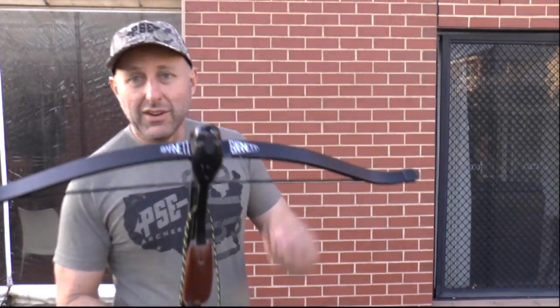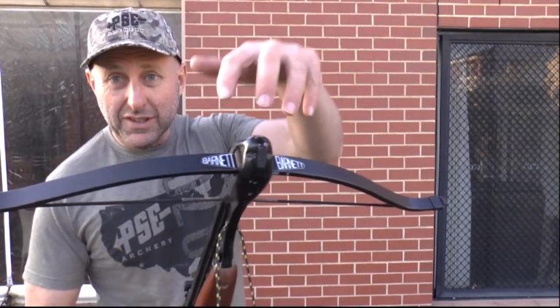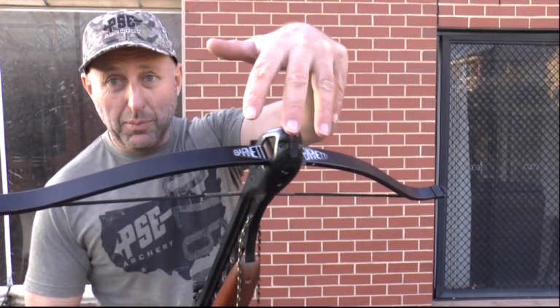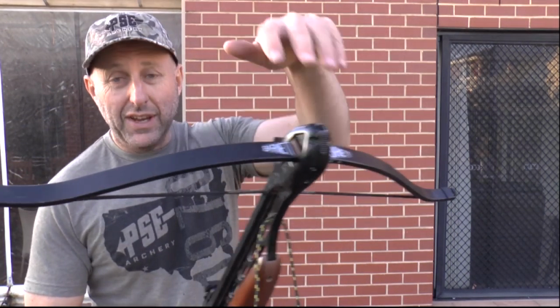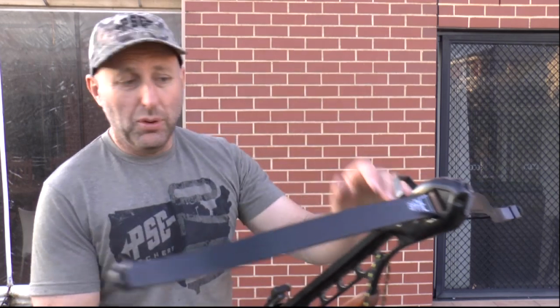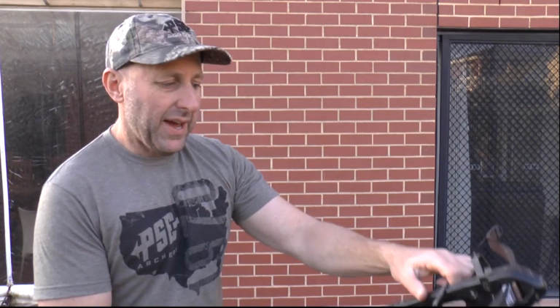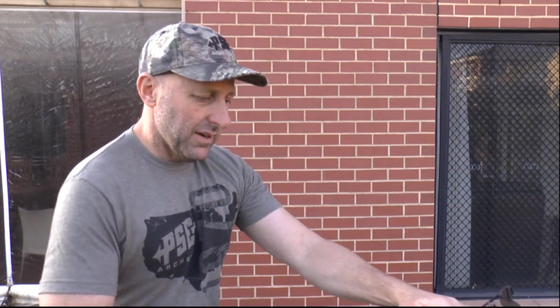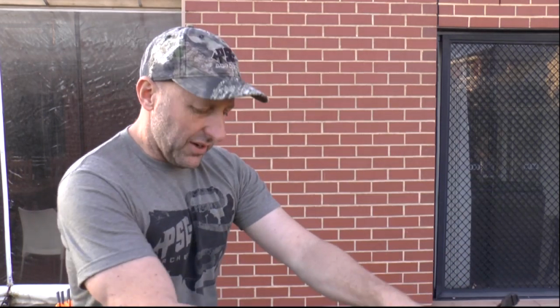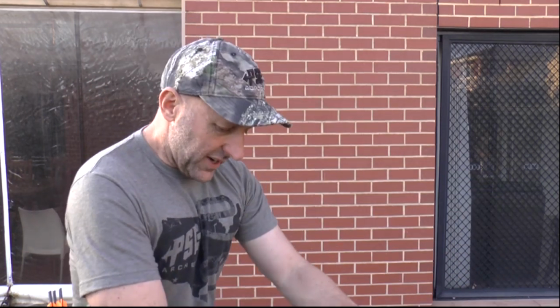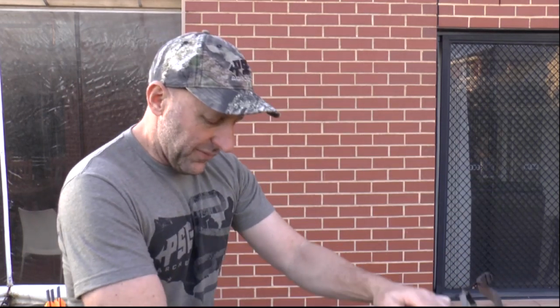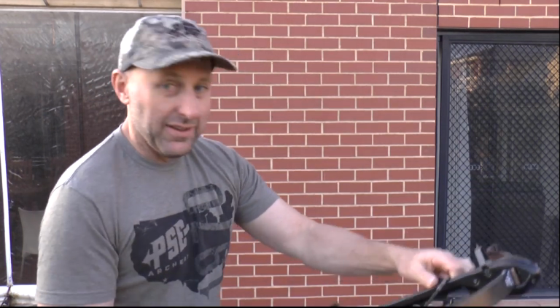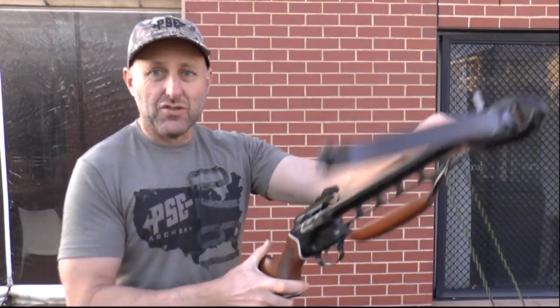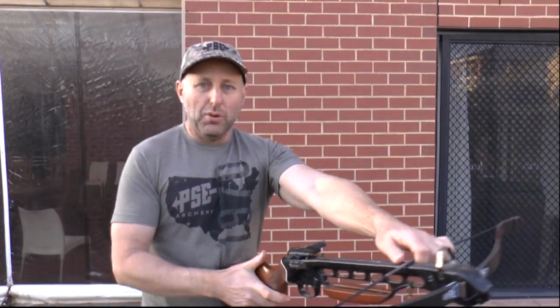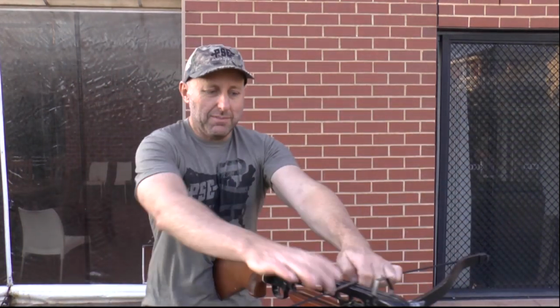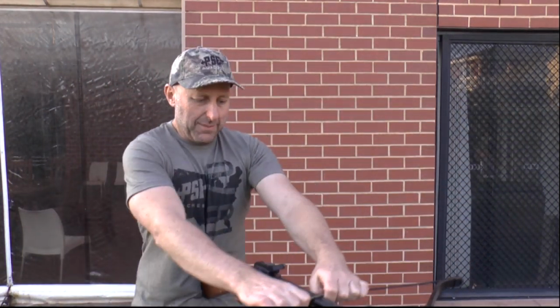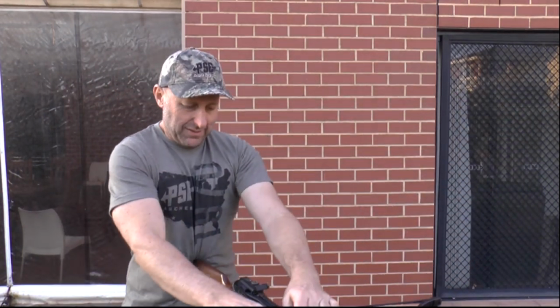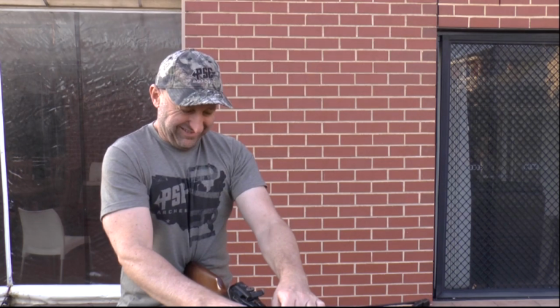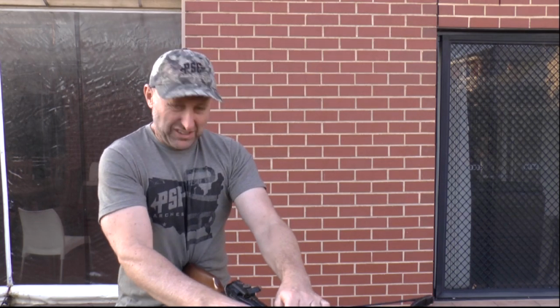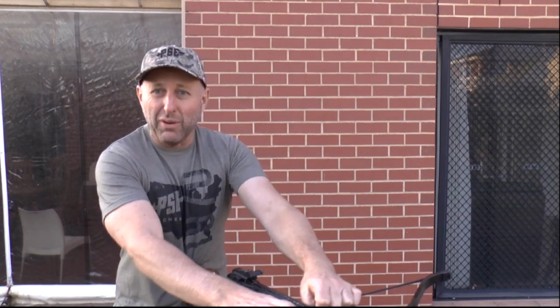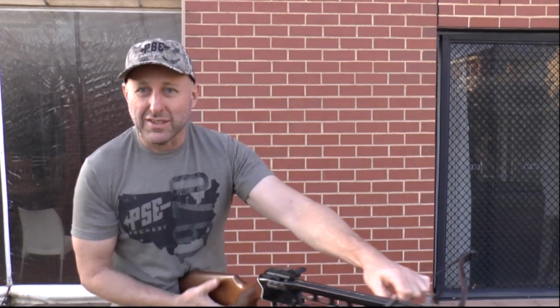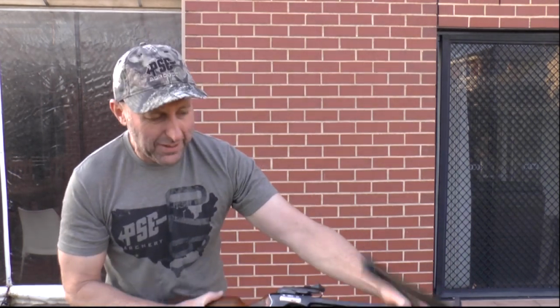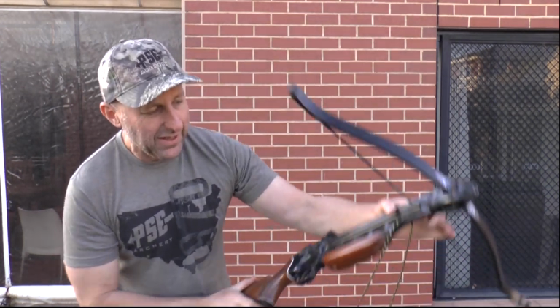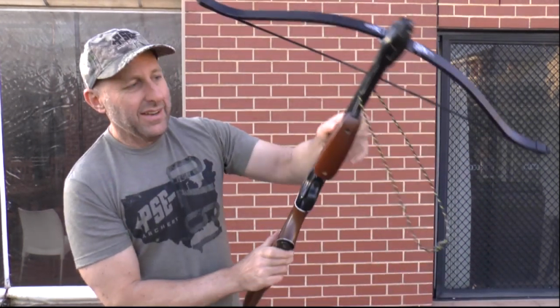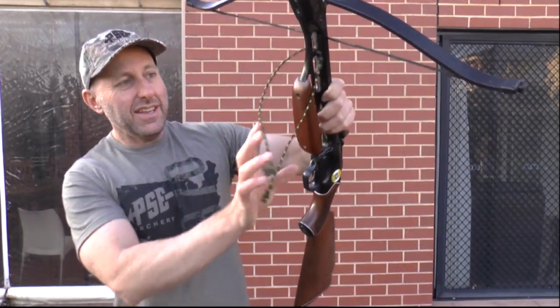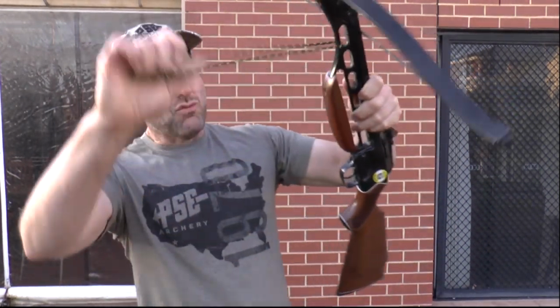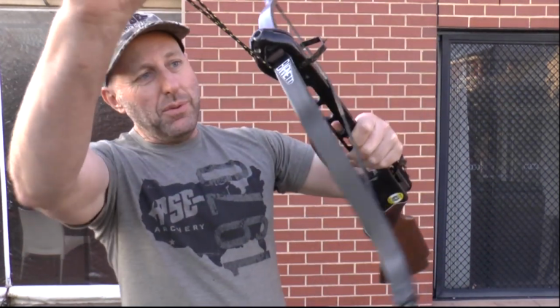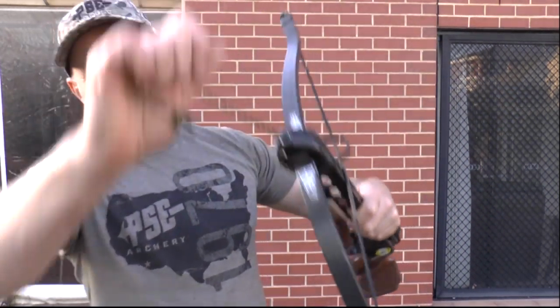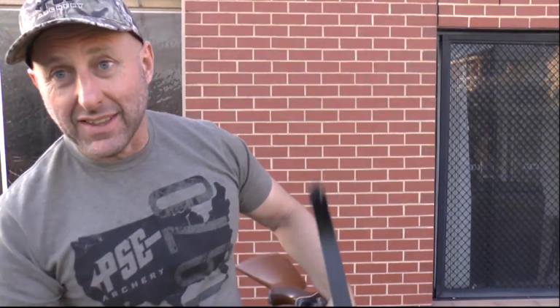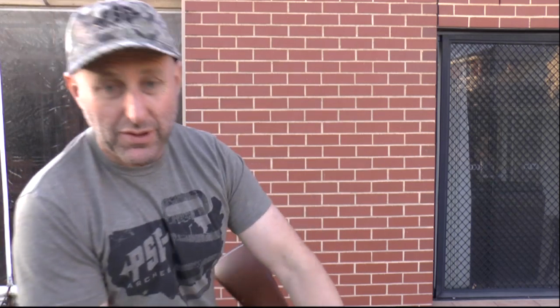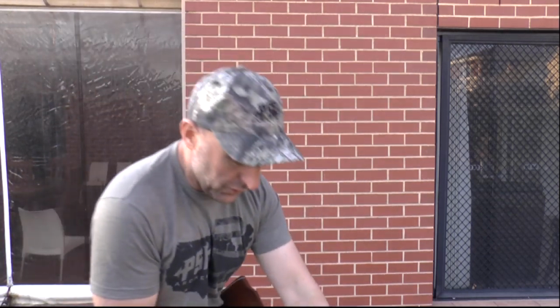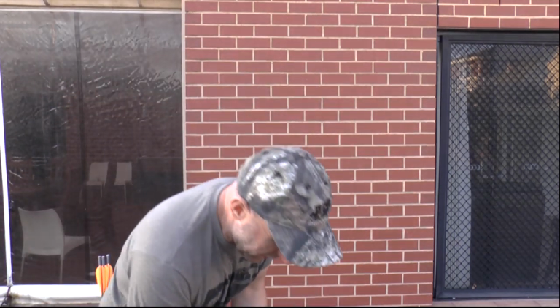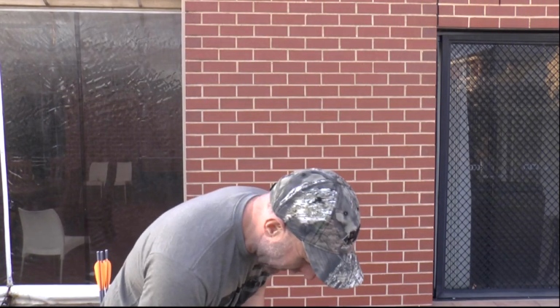Normally you'd have a foot stirrup — you put your foot in and pull this back. I'm just going to try pulling this into my stomach — and that hurts my stomach. There's a rope on here so I'm guessing that's for your foot to put in.